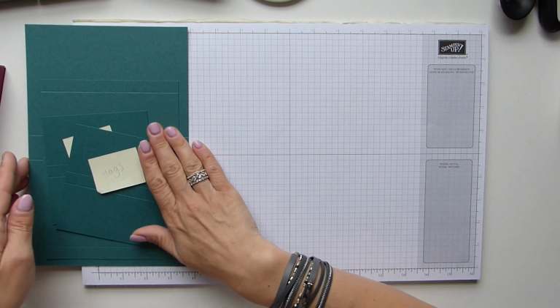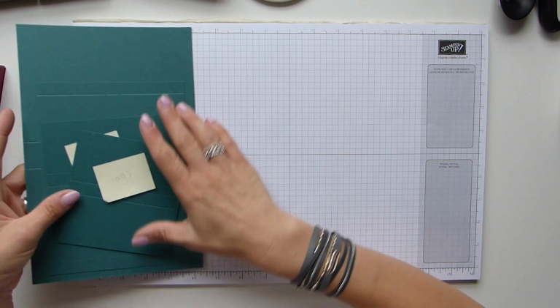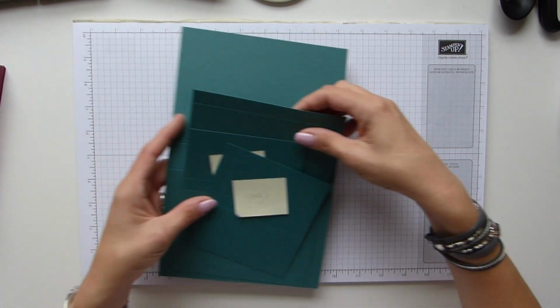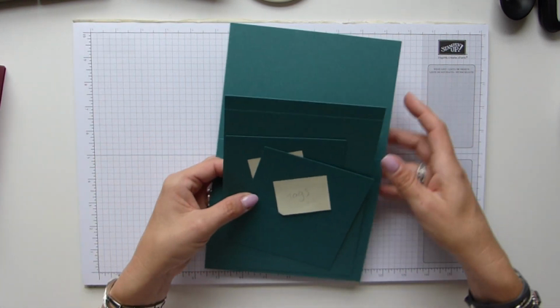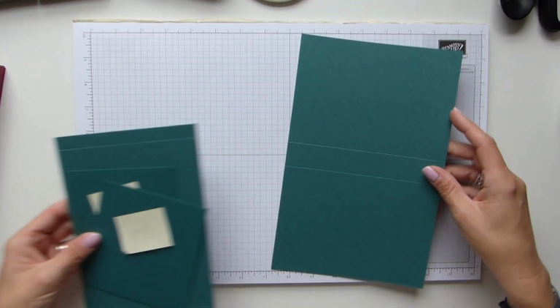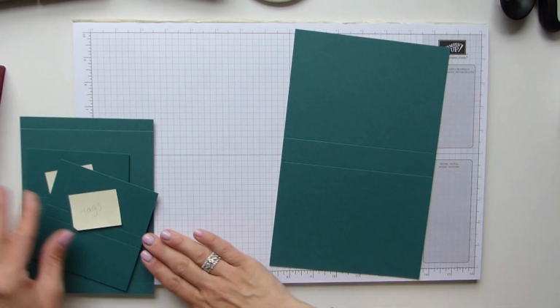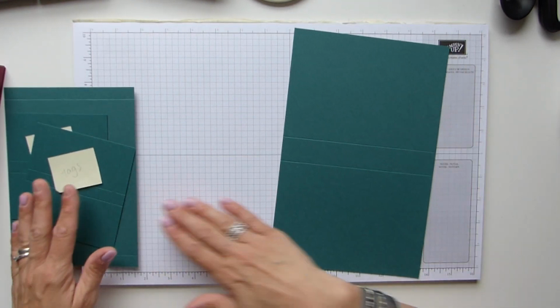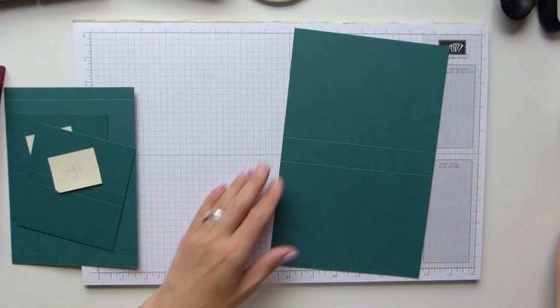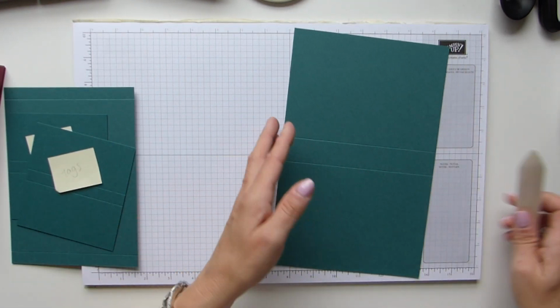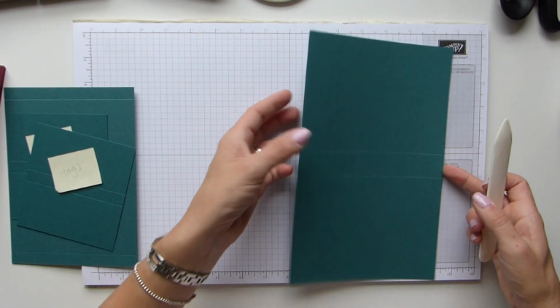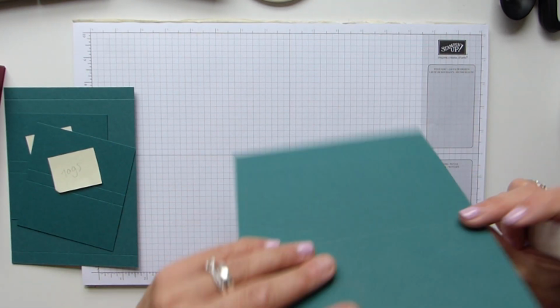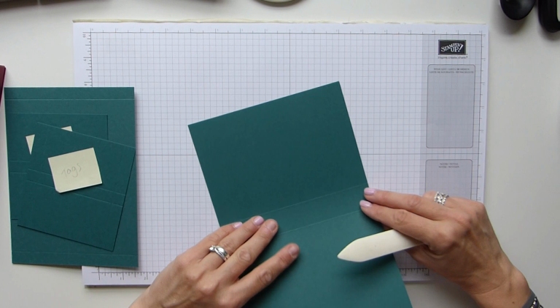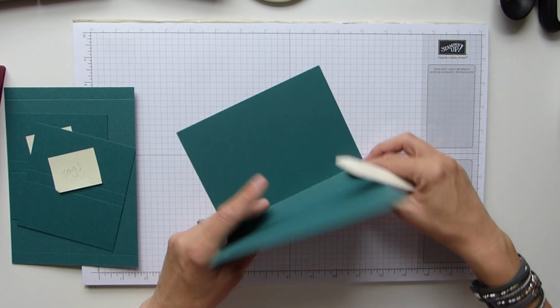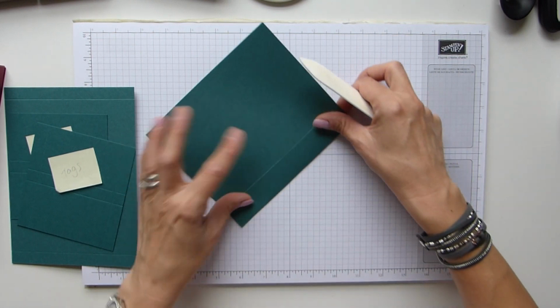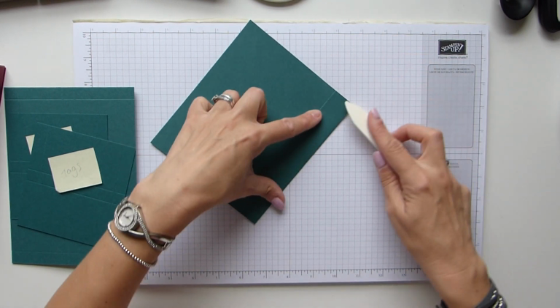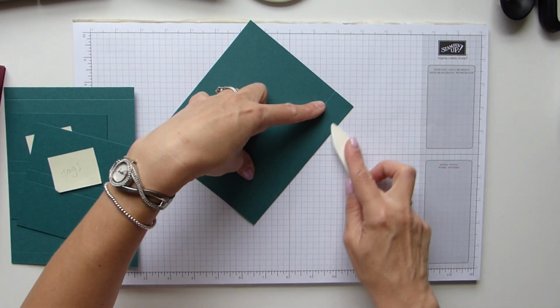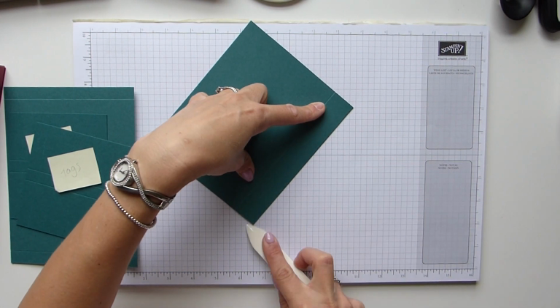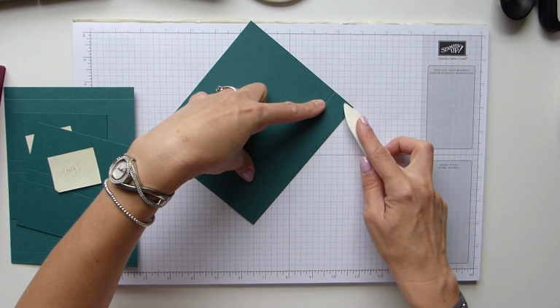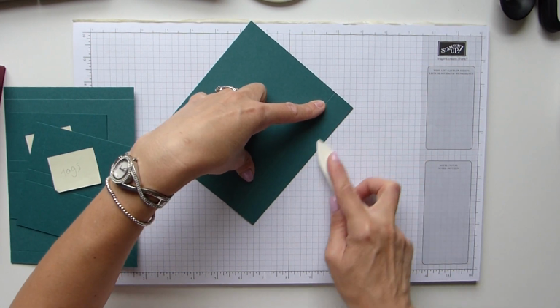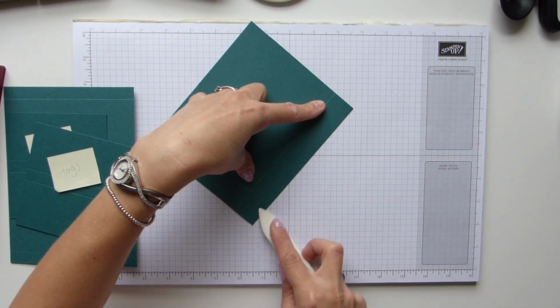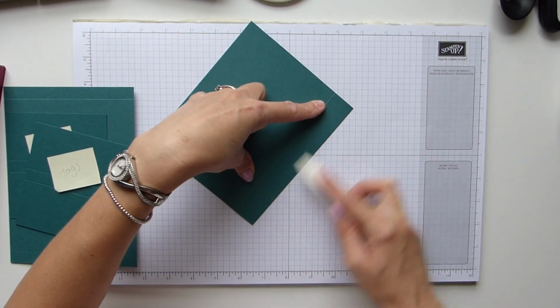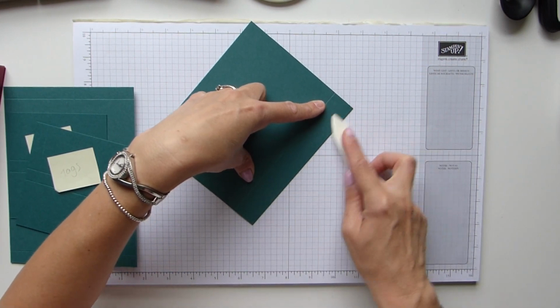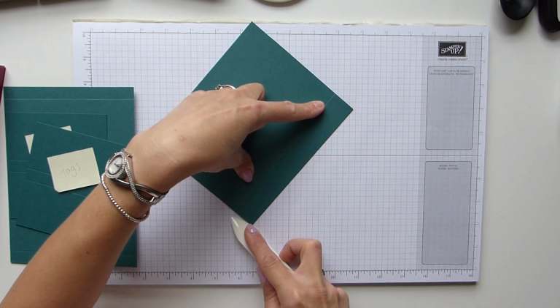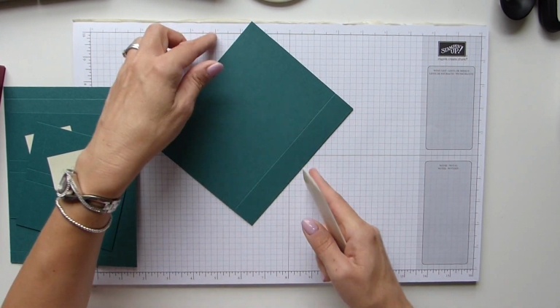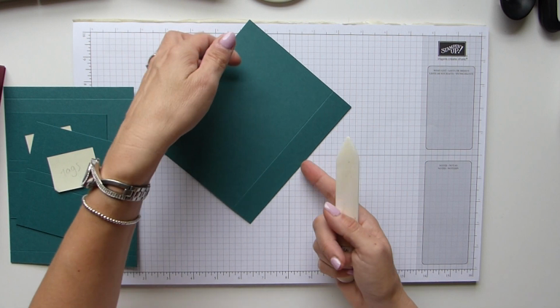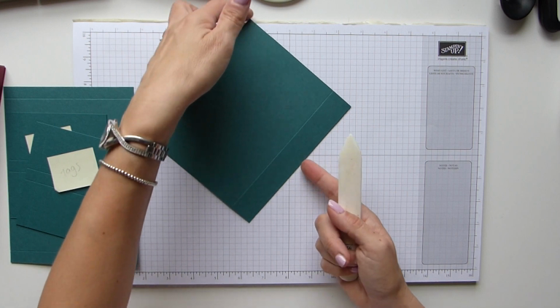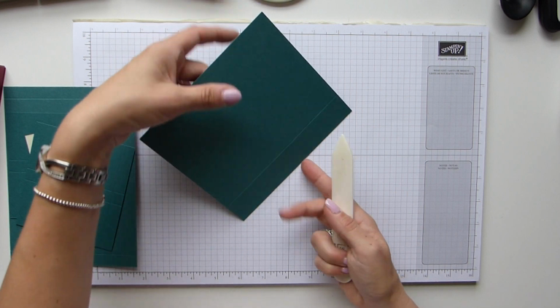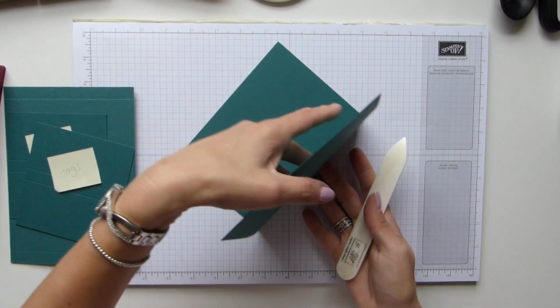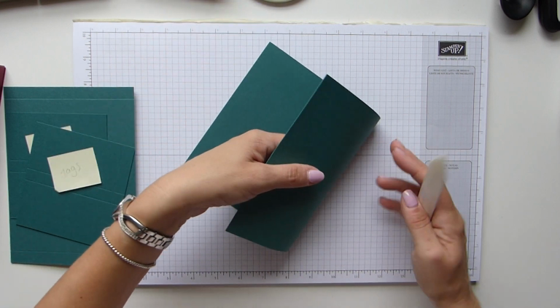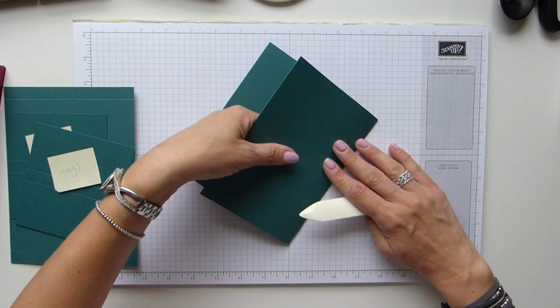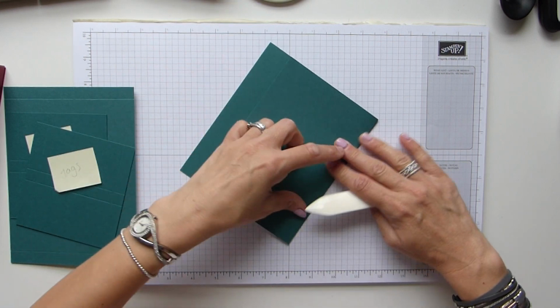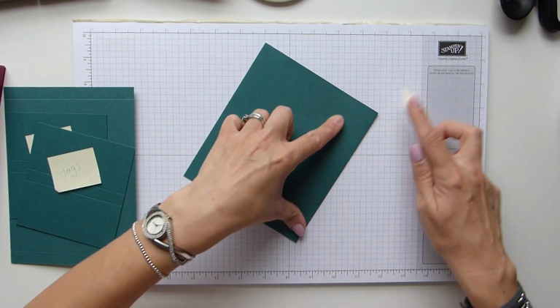Now we just simply need to start folding and burnishing these score lines. Give them a really good burnish because we need them to close nicely.